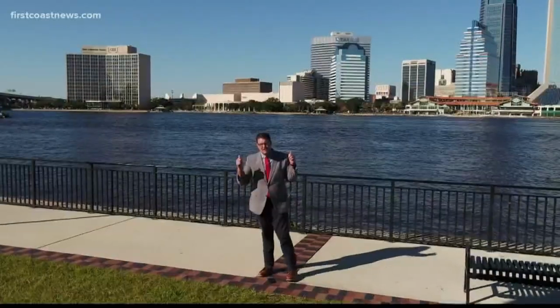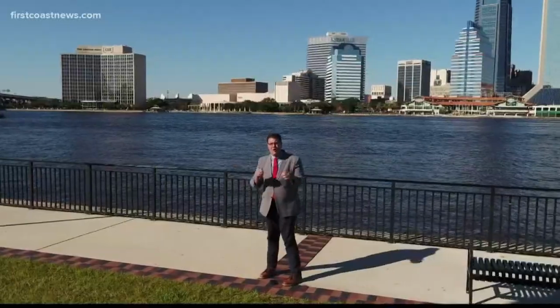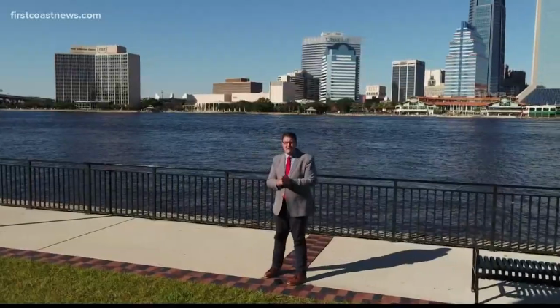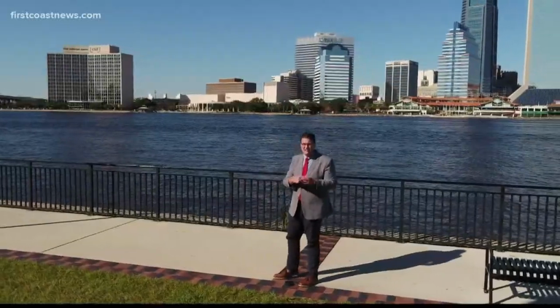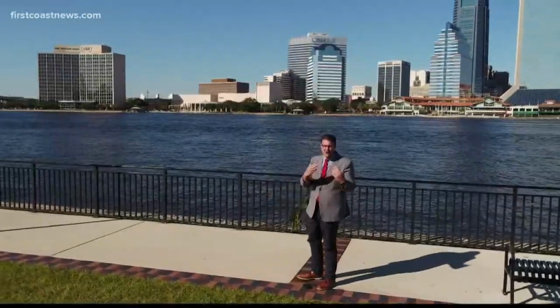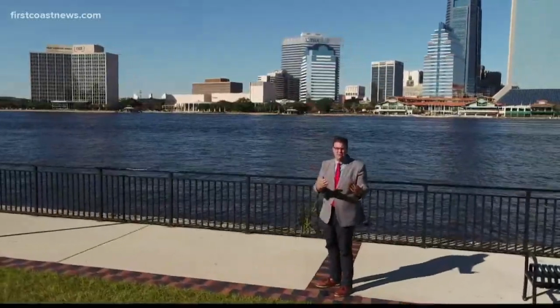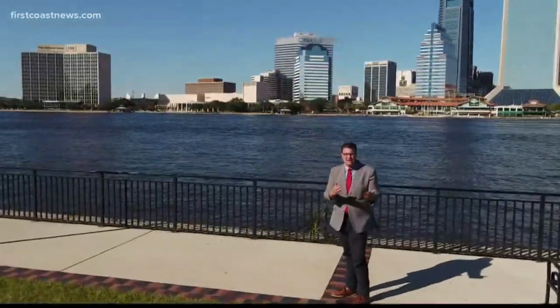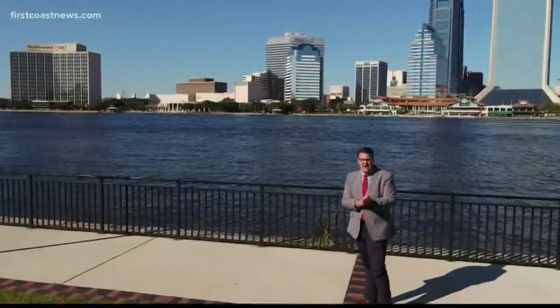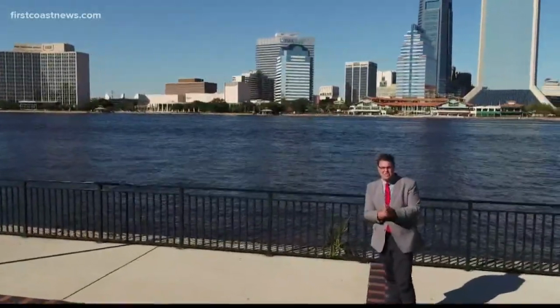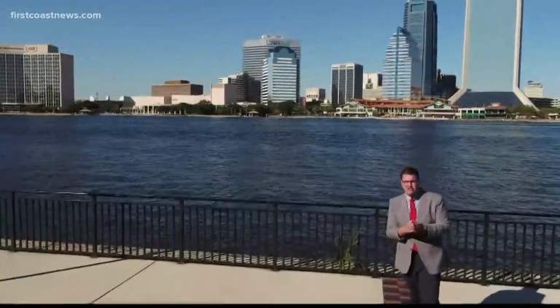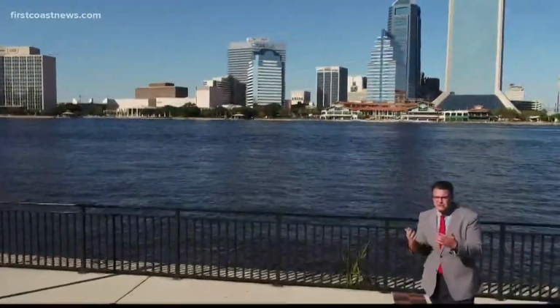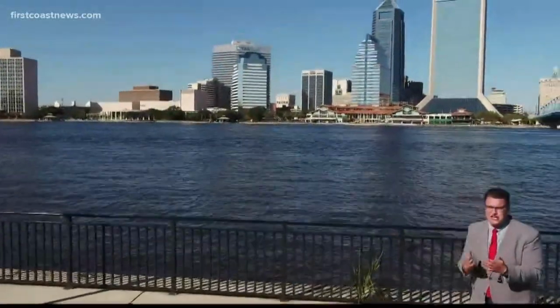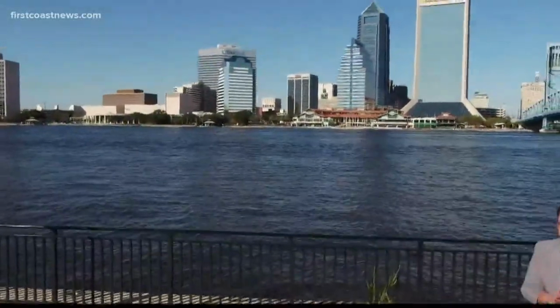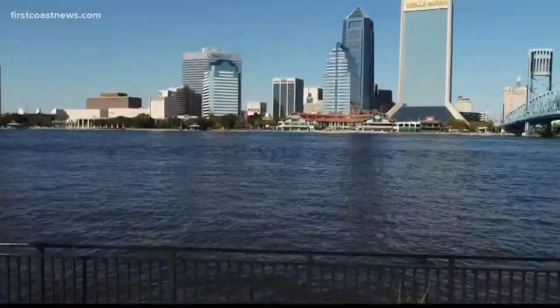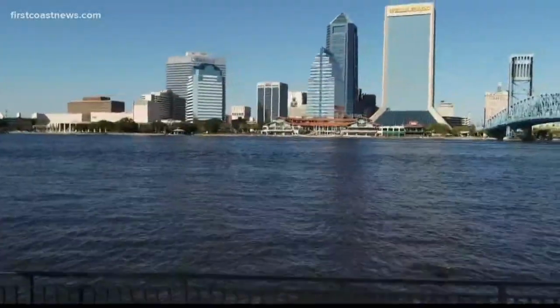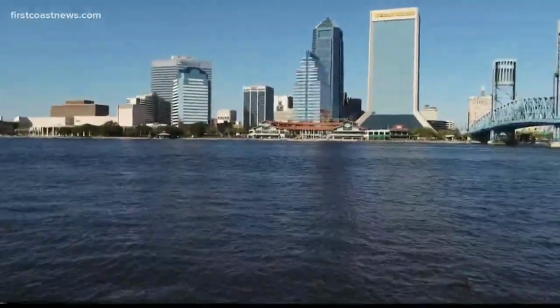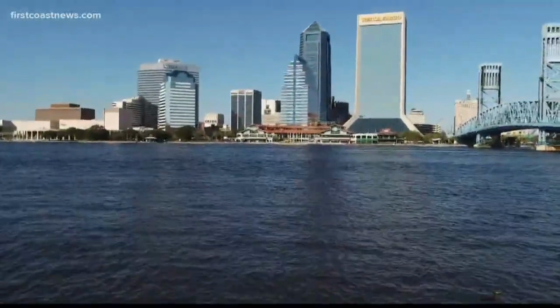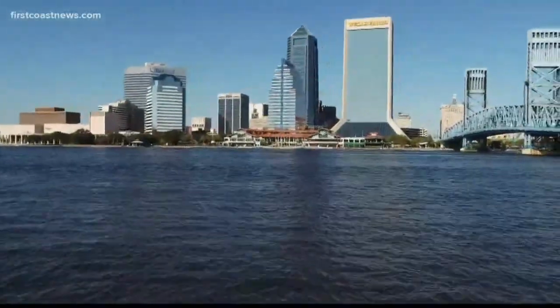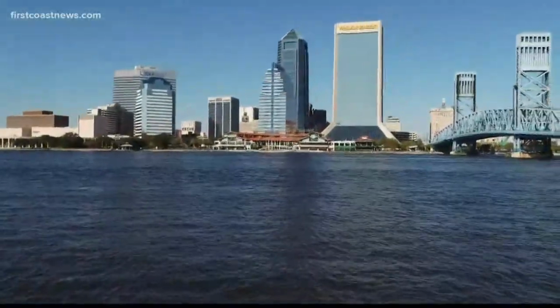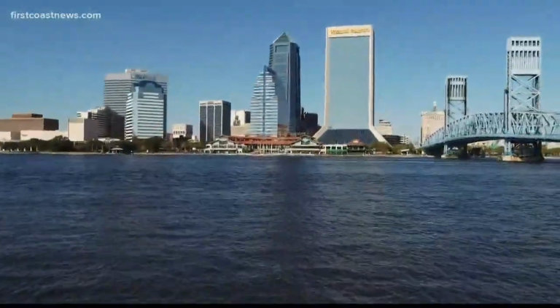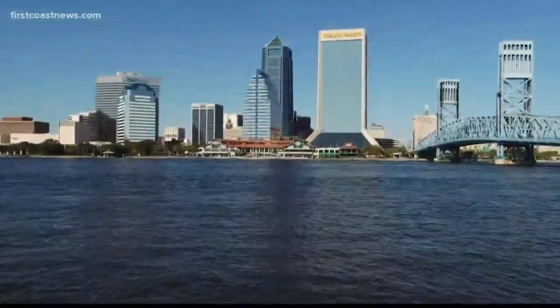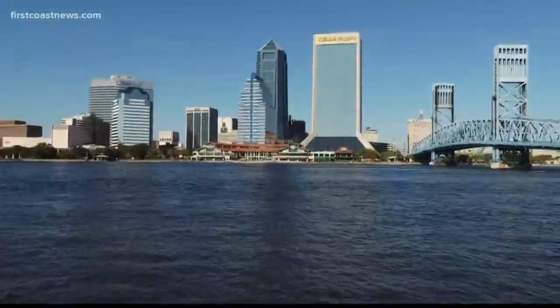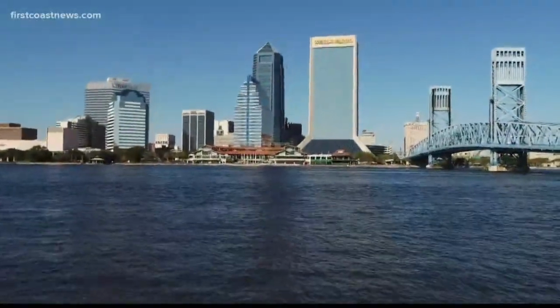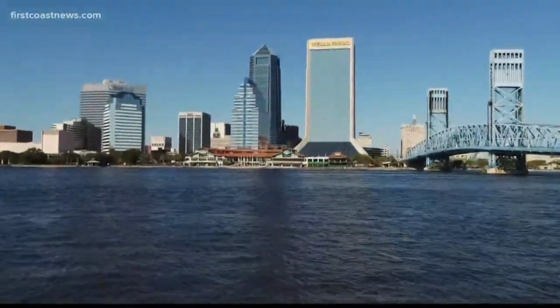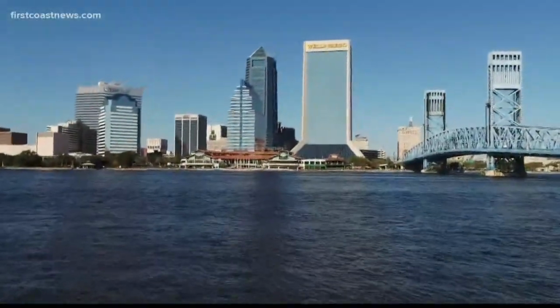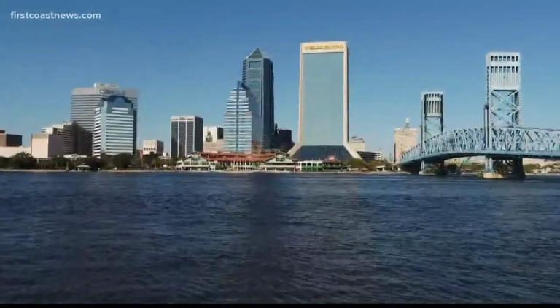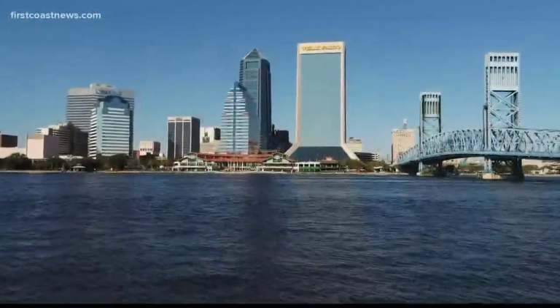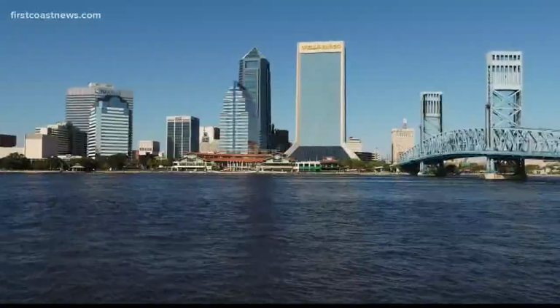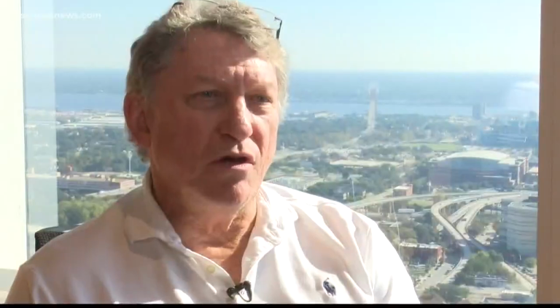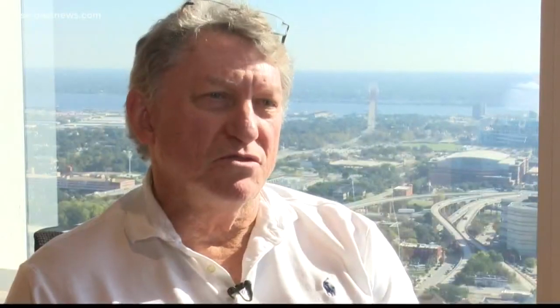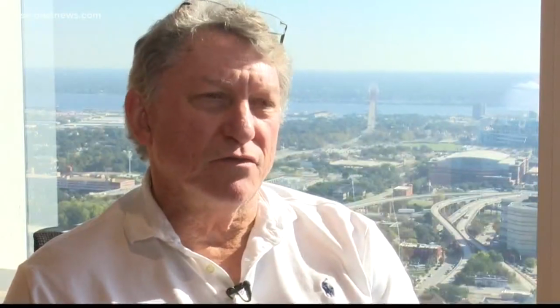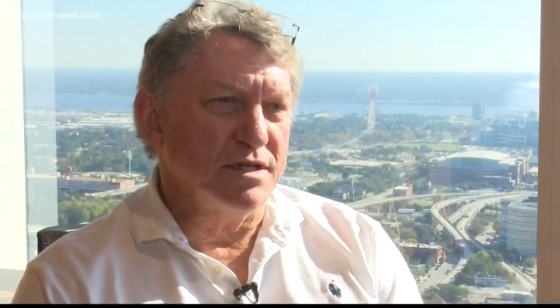This view of downtown gives you not only a perspective of some of the tallest buildings in Jacksonville, but it's also the portfolio of the architects who put it all together. KBJ has developed this city. We are Jacksonville's architect.